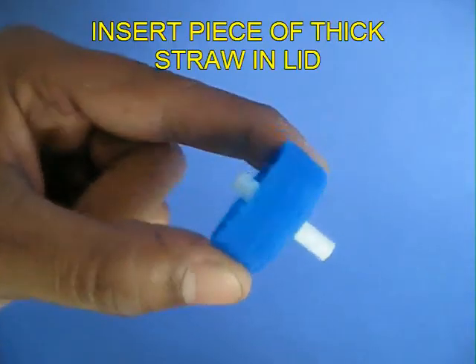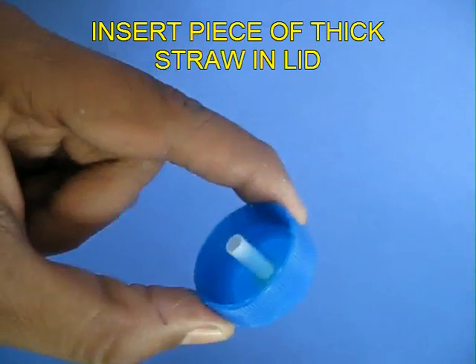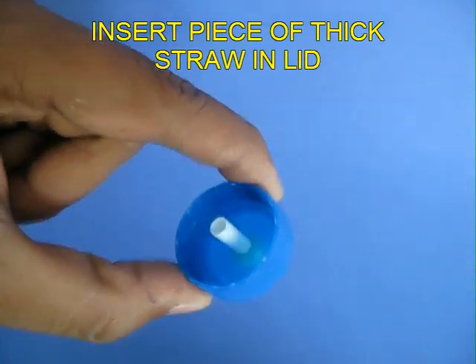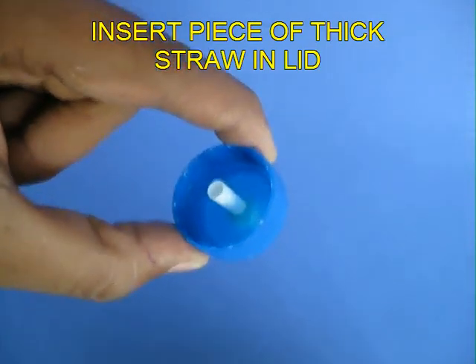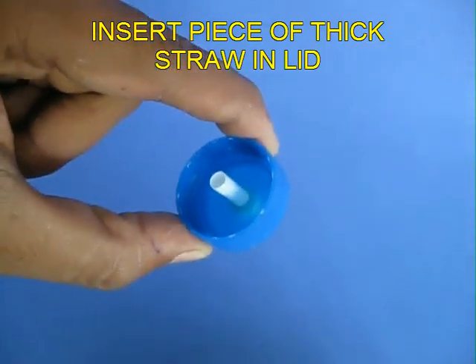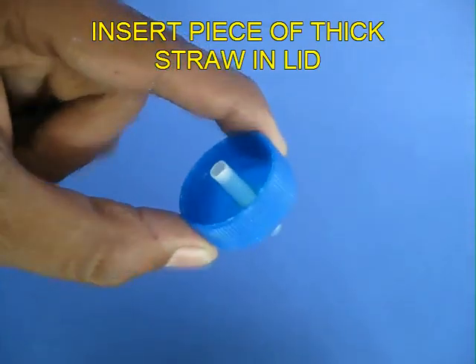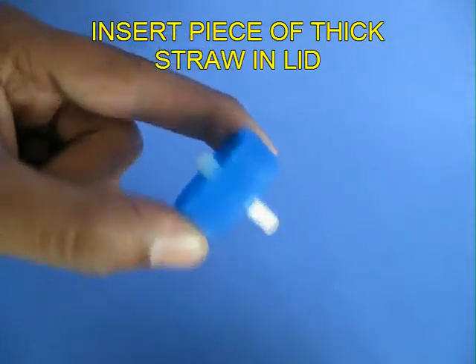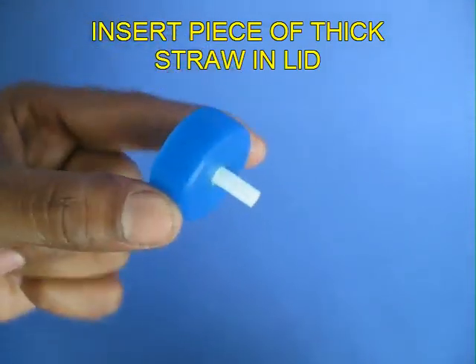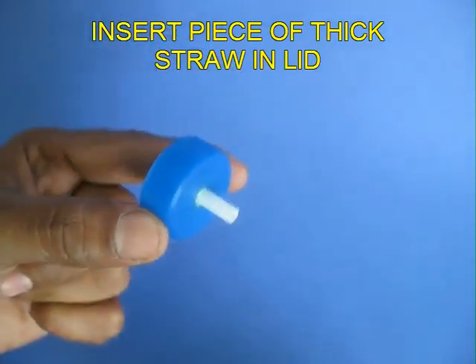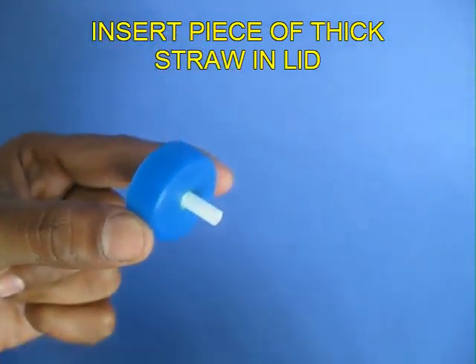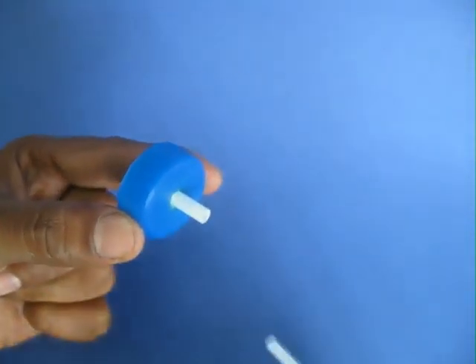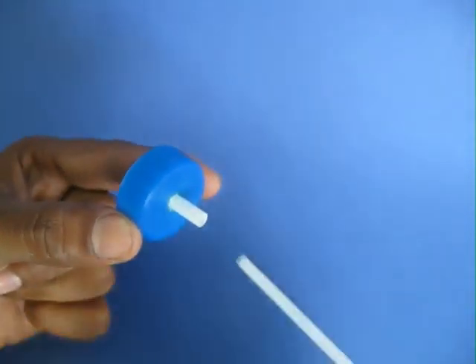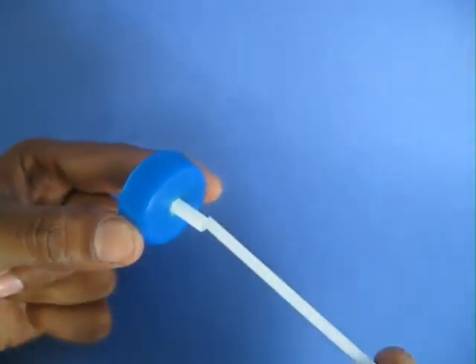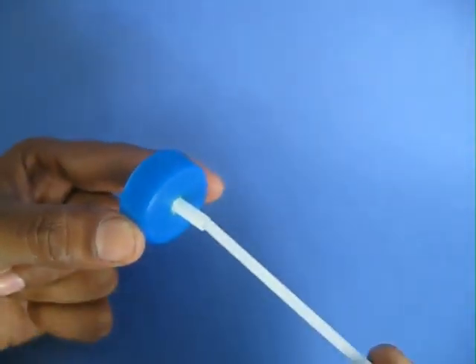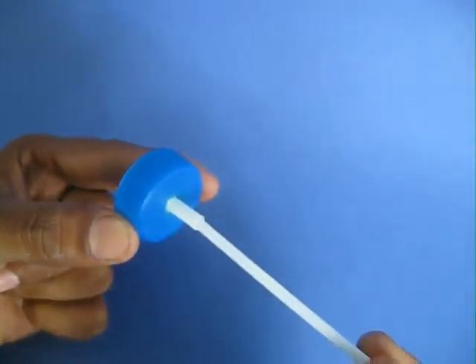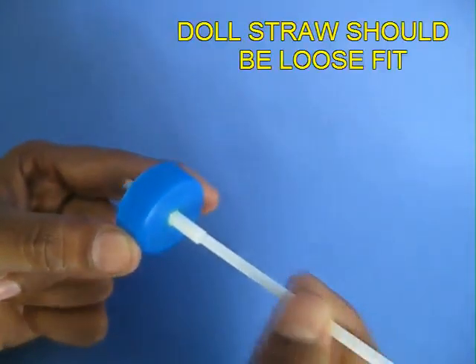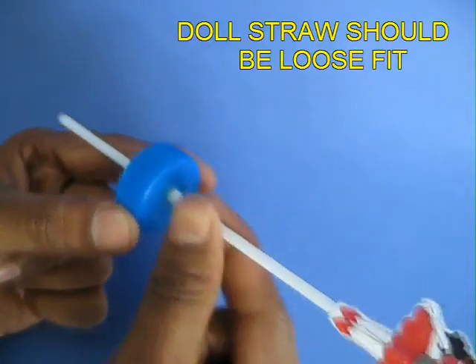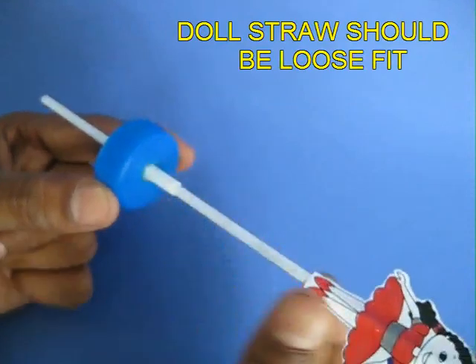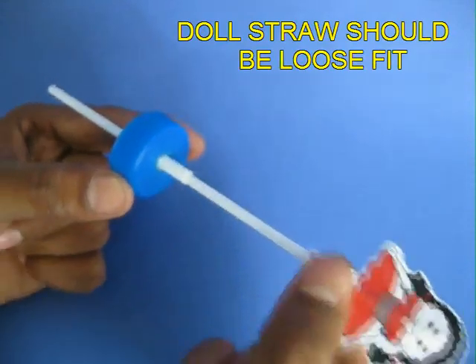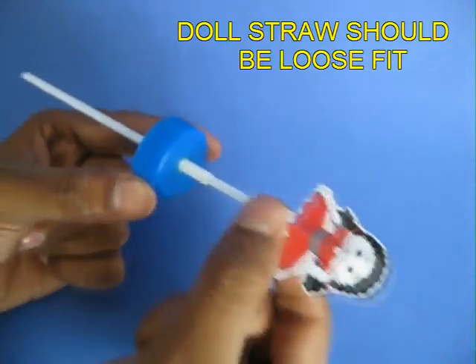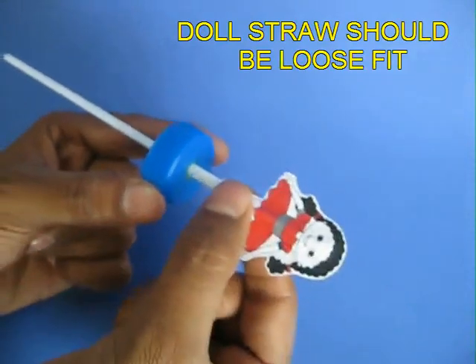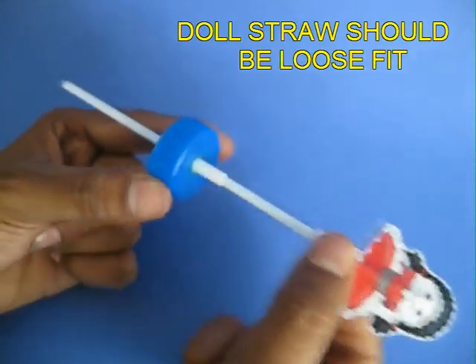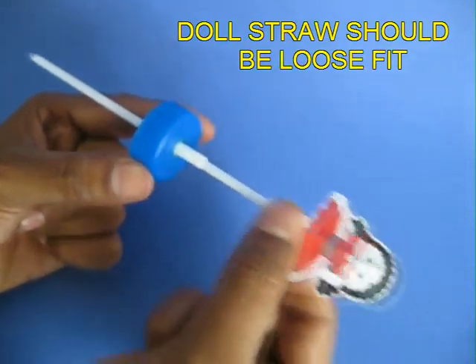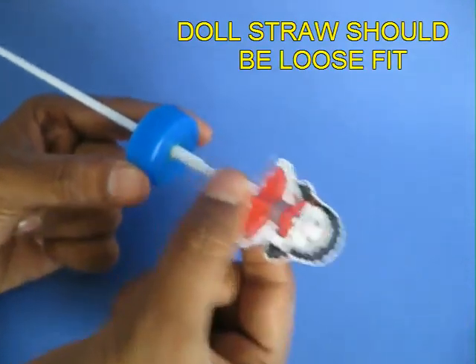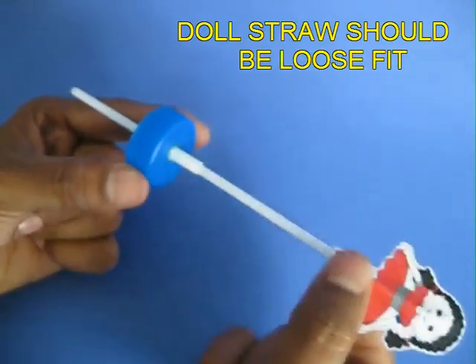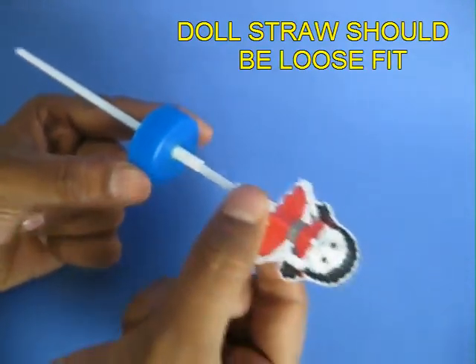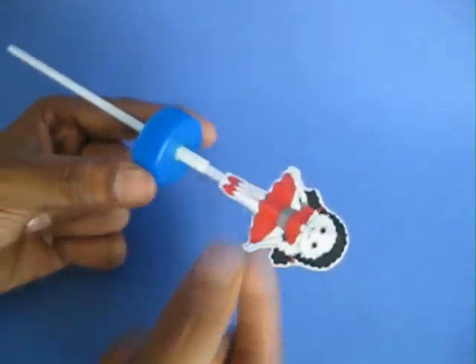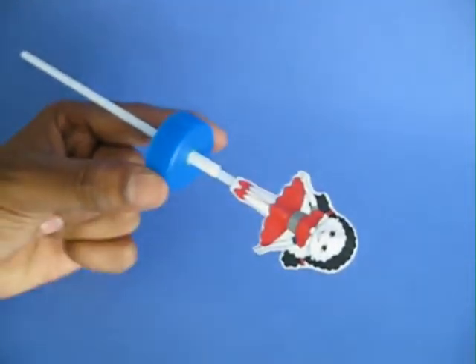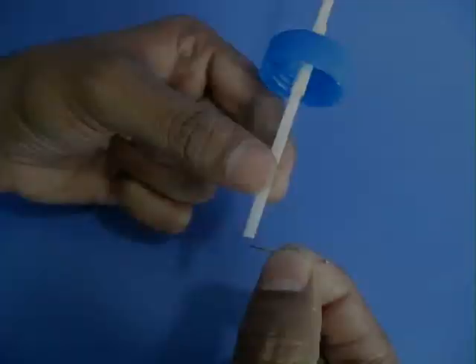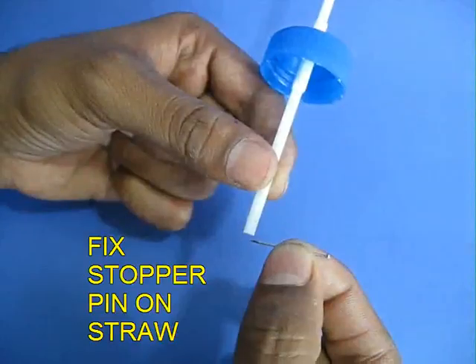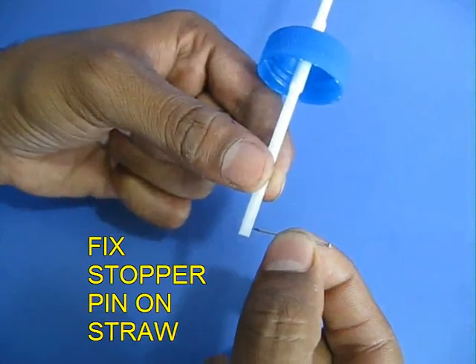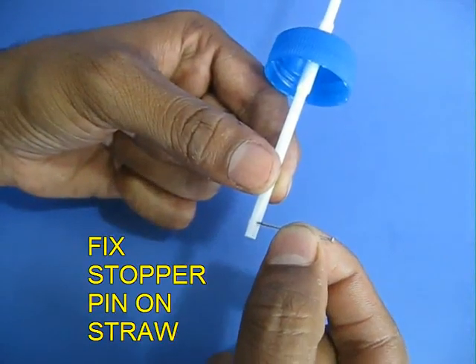Take a lid with a small piece of slightly fat straw in it. The thin straw must go into it loosely and it should be free to move up and down.